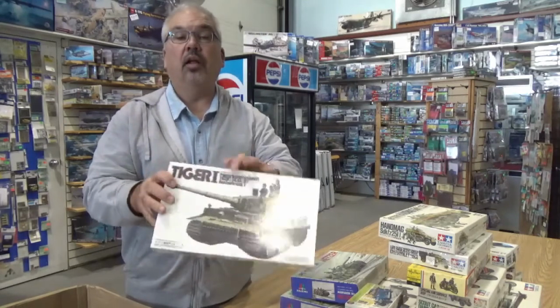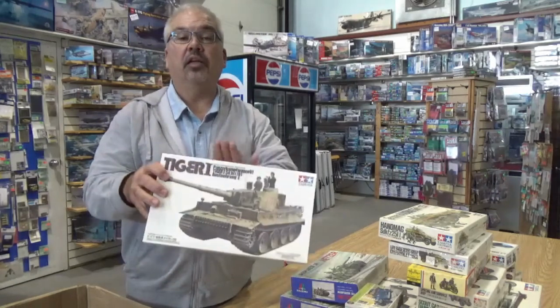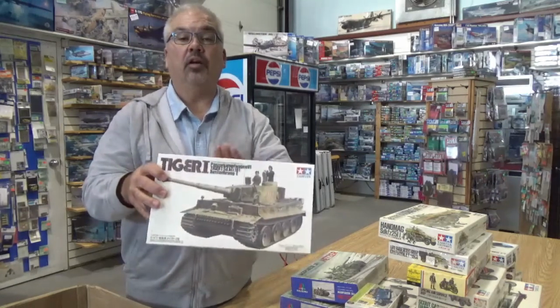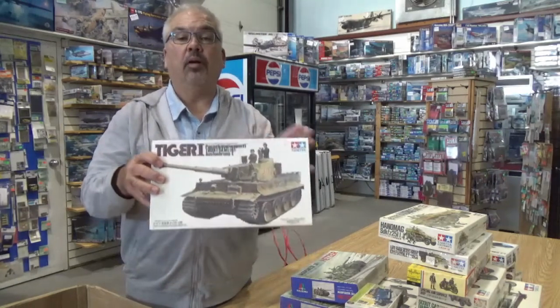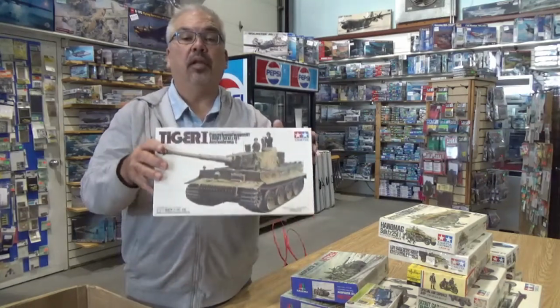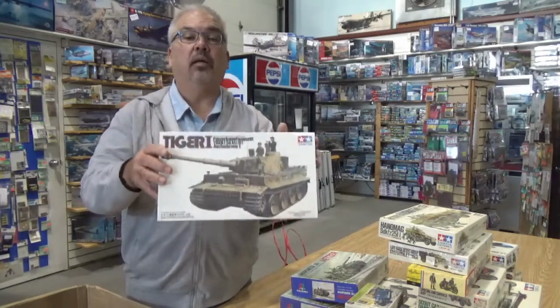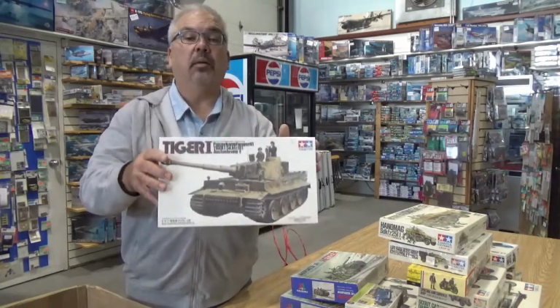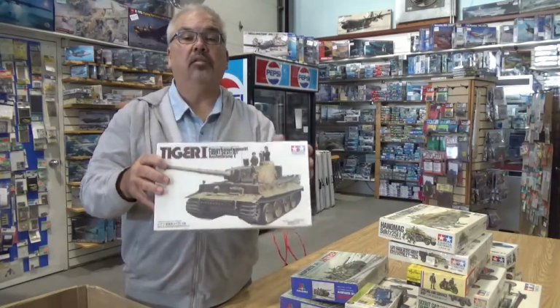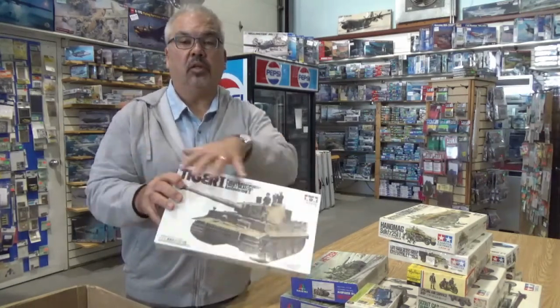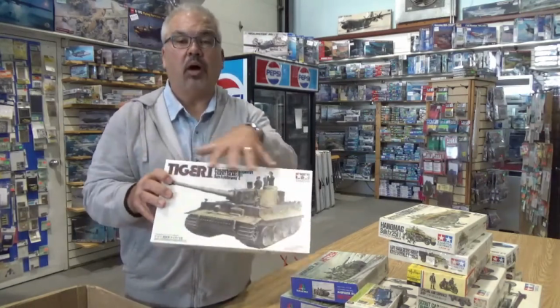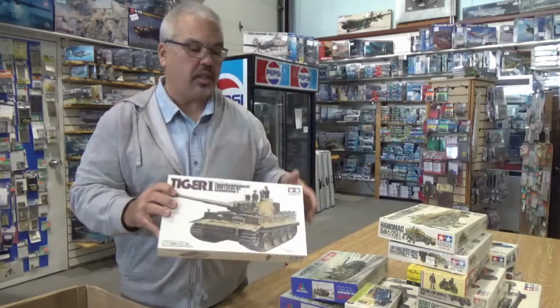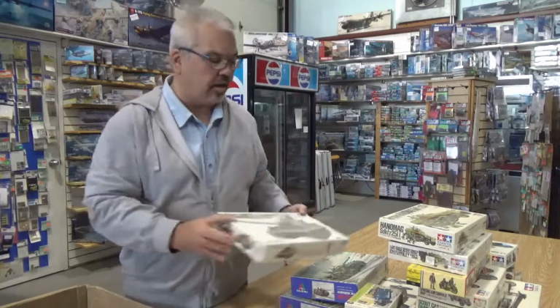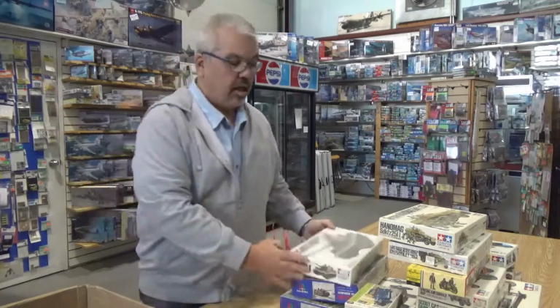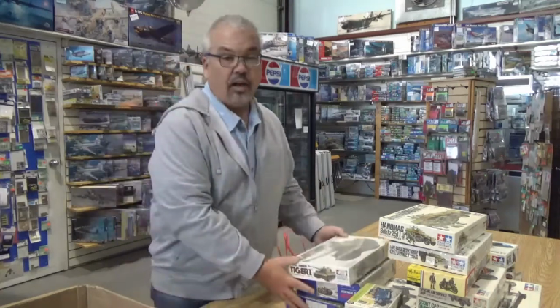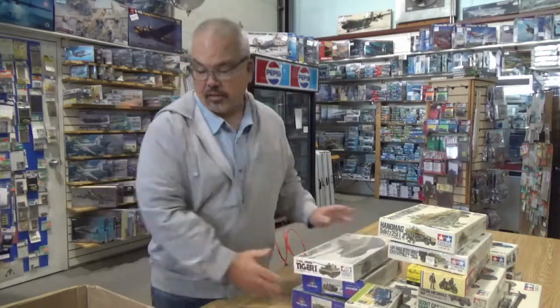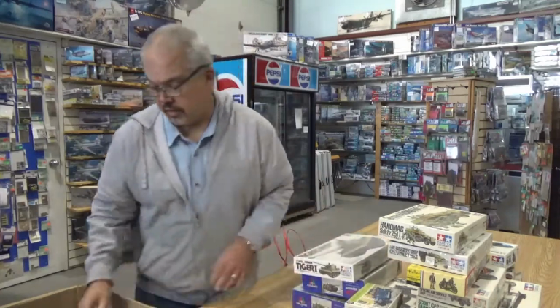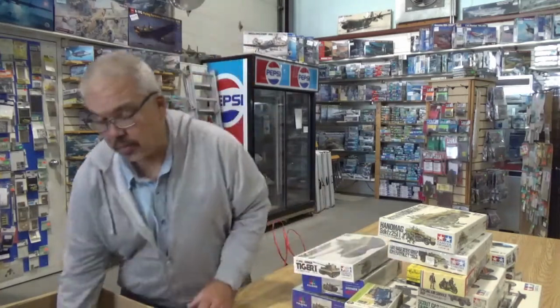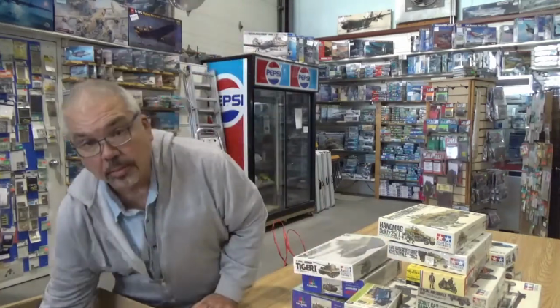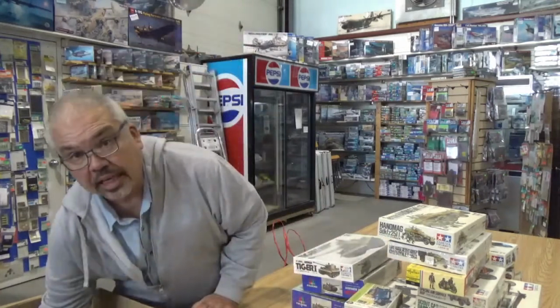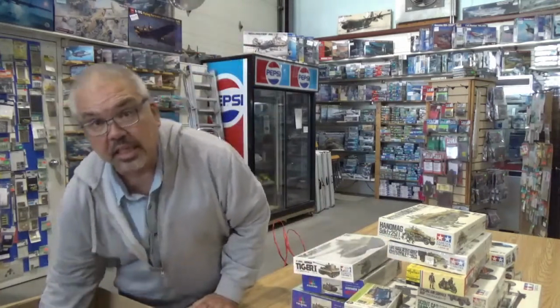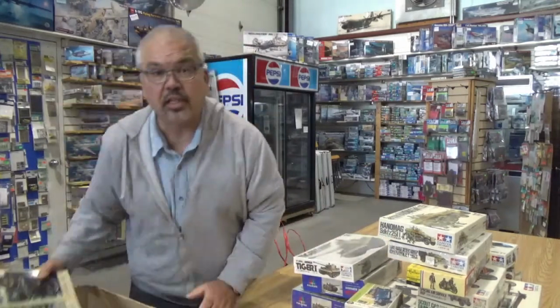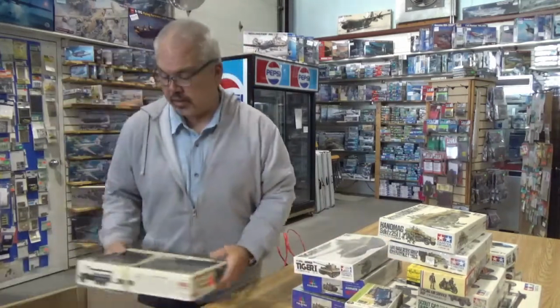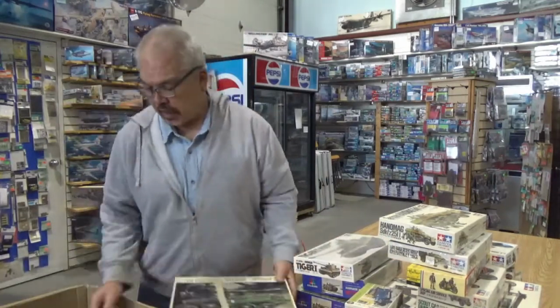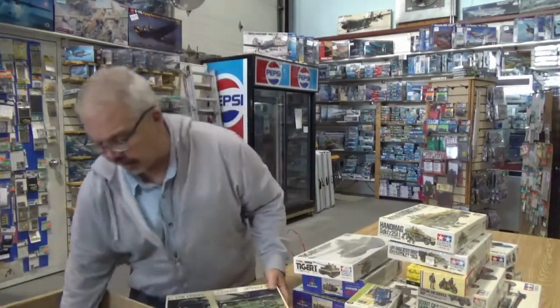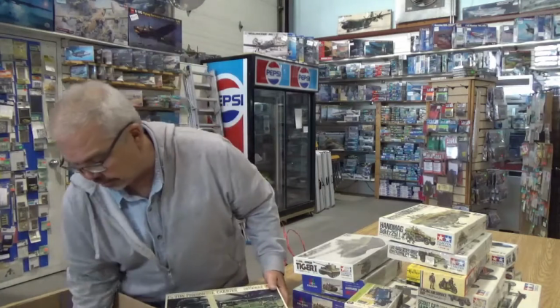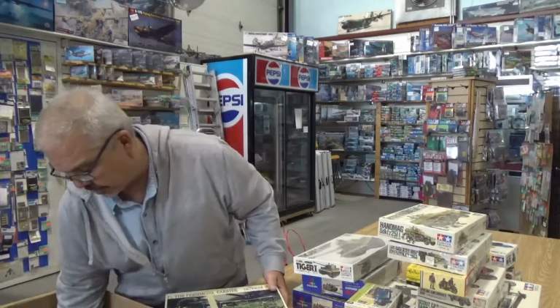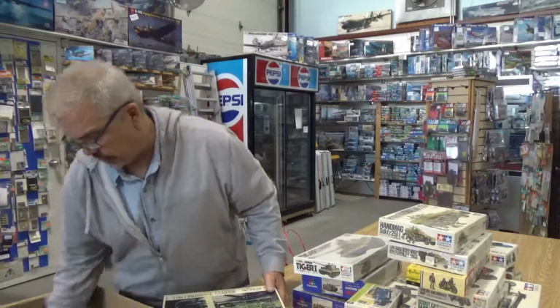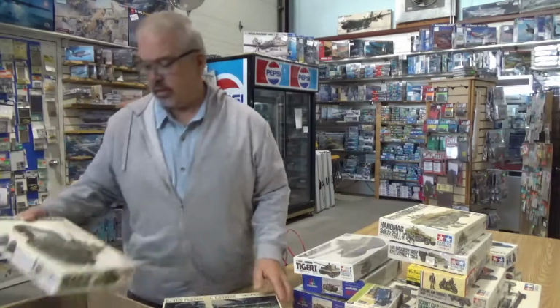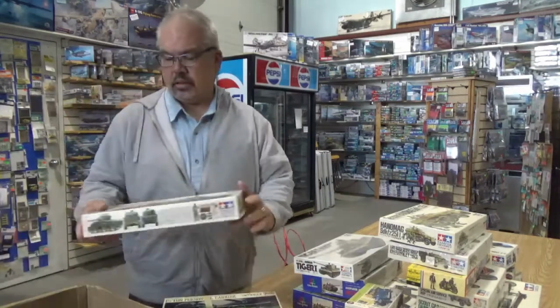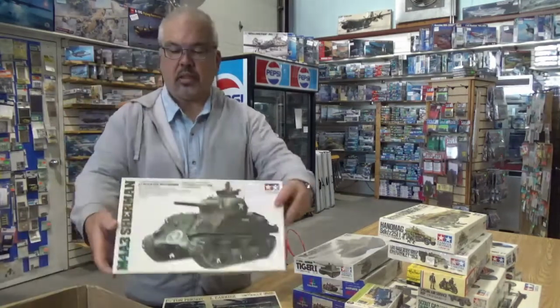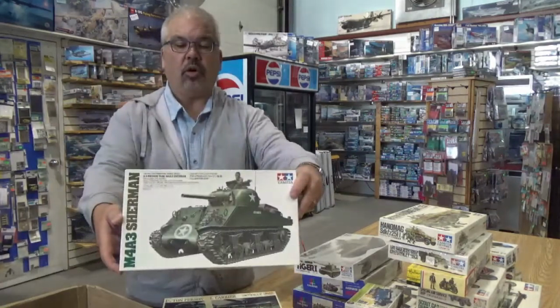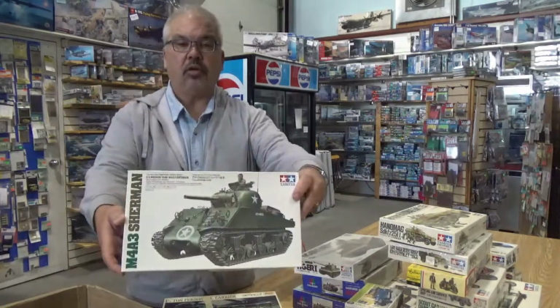Another kit near and dear to my heart. Built that many, many years ago. Did the whitewashing thing and that. A lot of fun. I mean, it wouldn't hold up to today's detailed kits, but I really liked it. M4A3 Sherman.